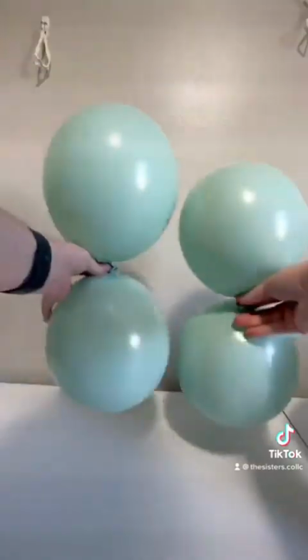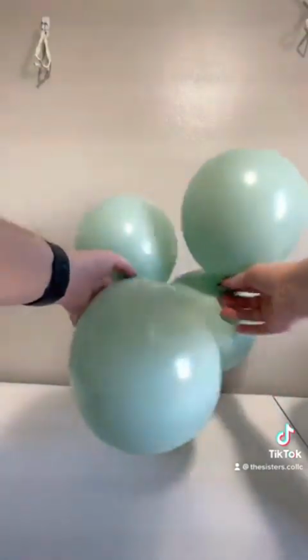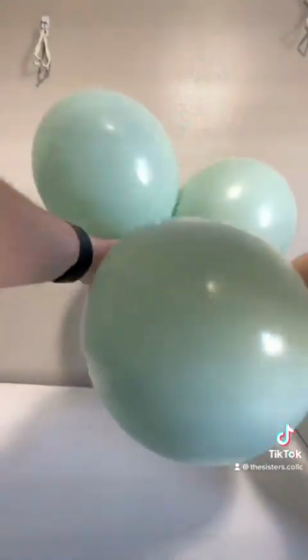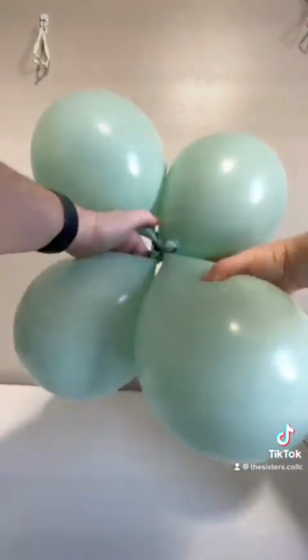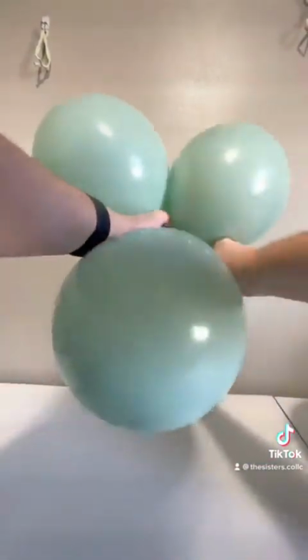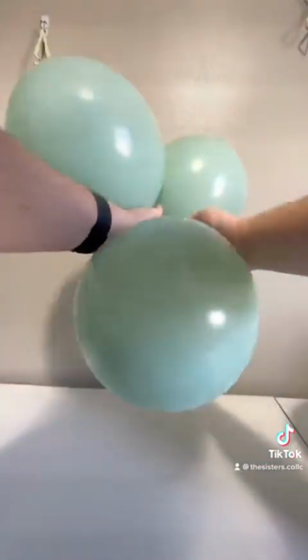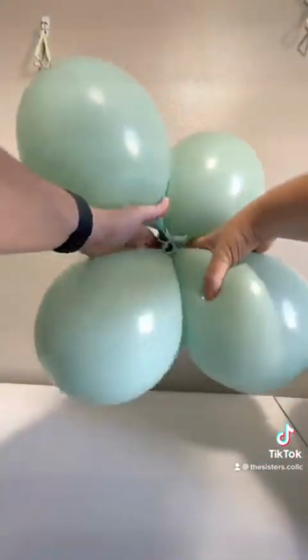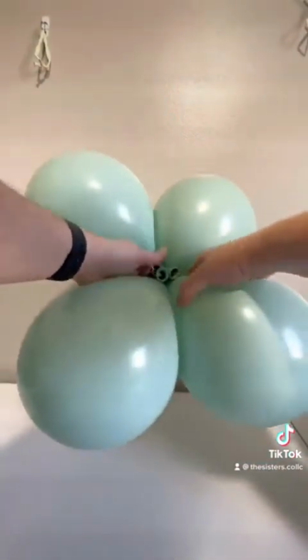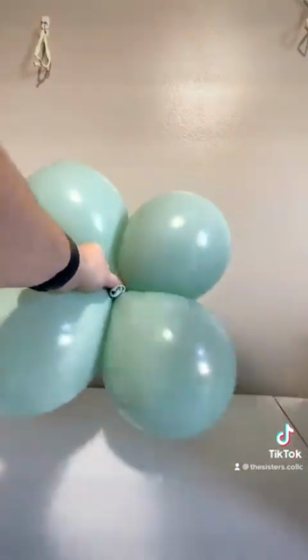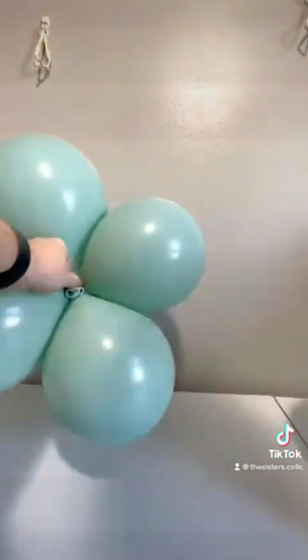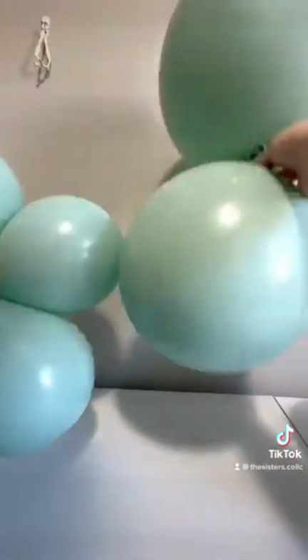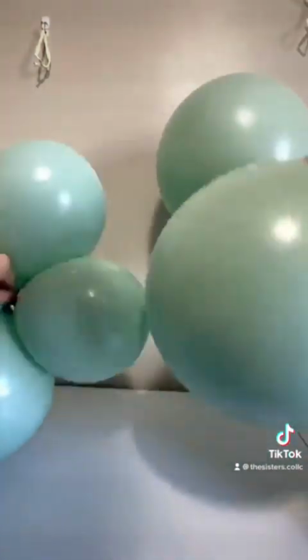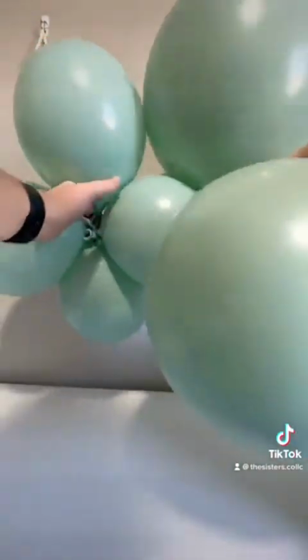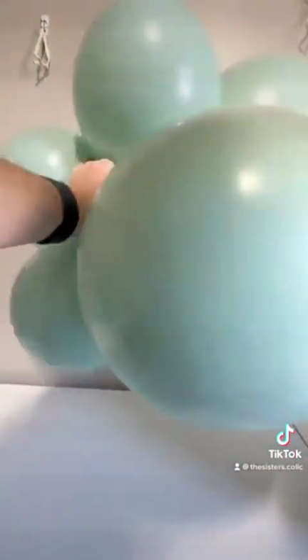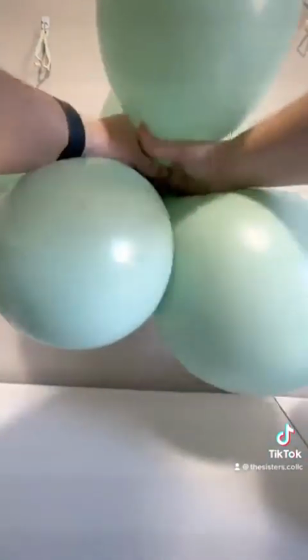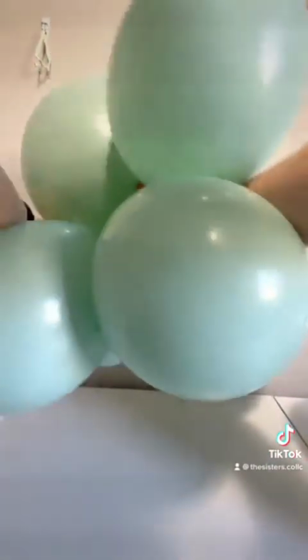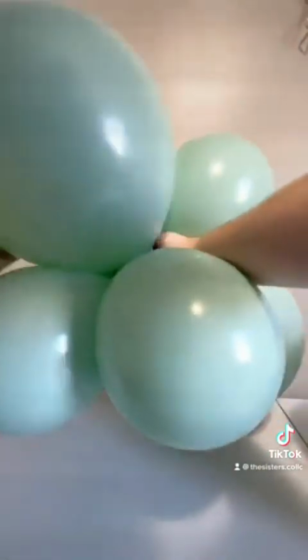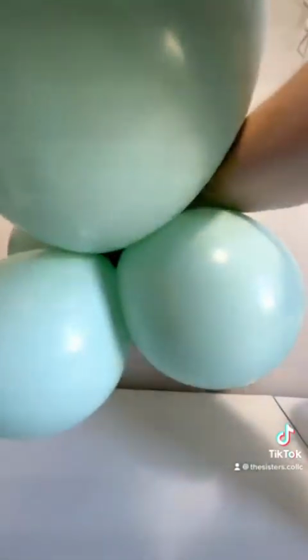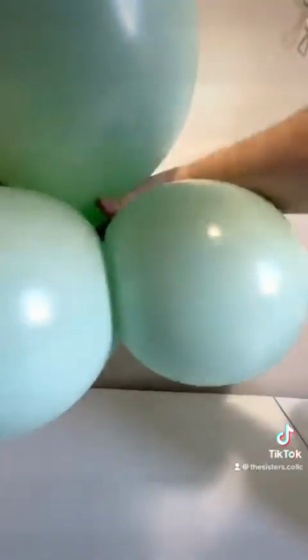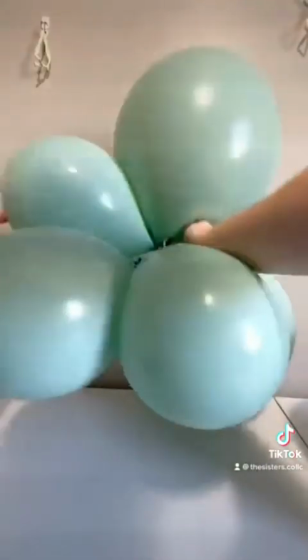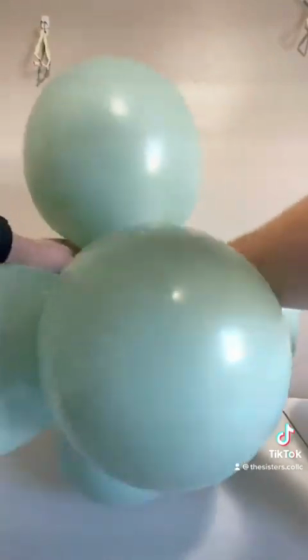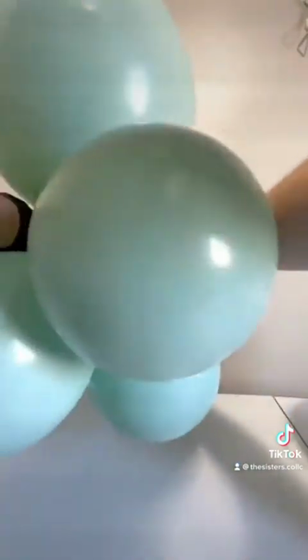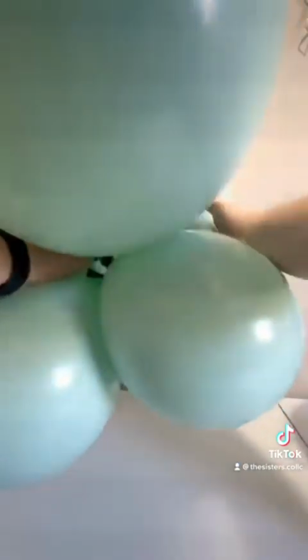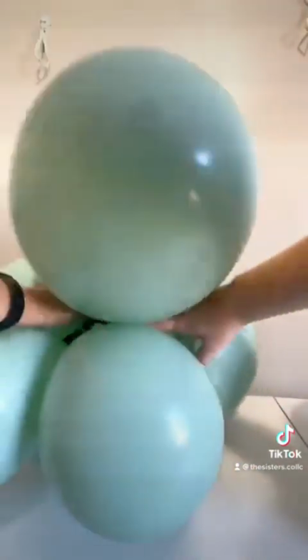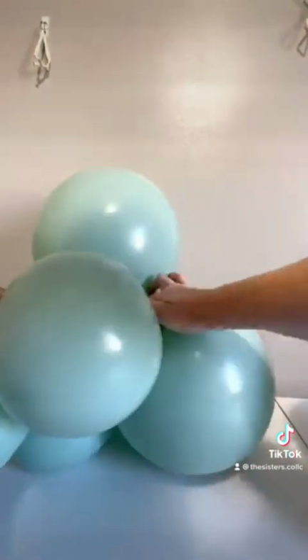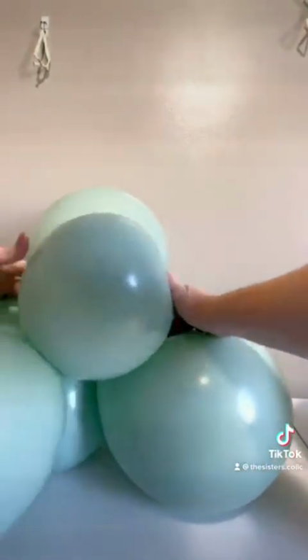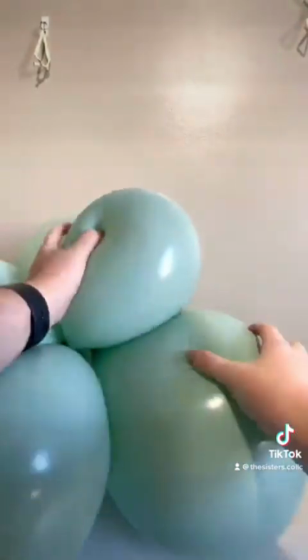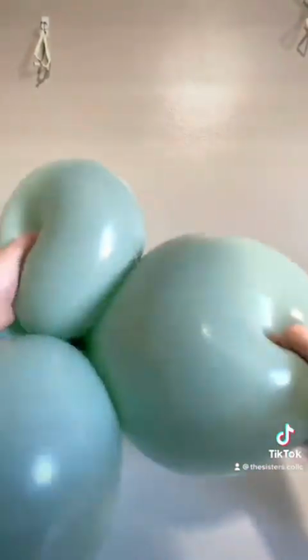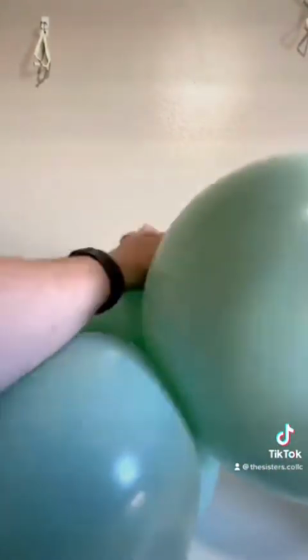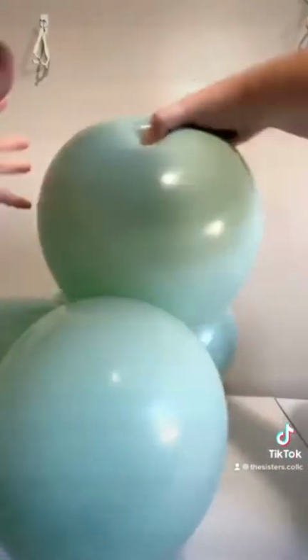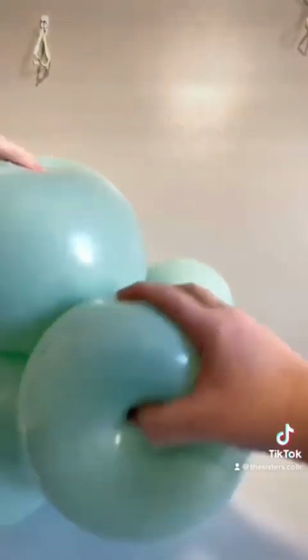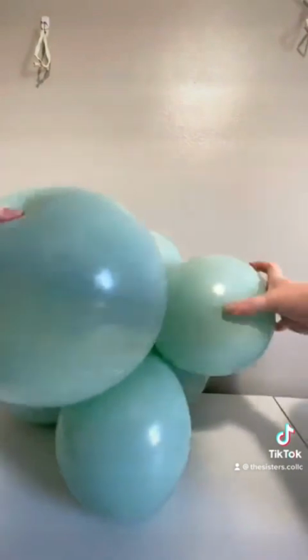Take your two 11-inch duplets, wrap those twice around one another, and then add in your 17-inch duplet. It's easier to wrap these when I'm not on camera, but I like to make sure I have a 17-inch on the top and the bottom with all four 11-inches in the center.